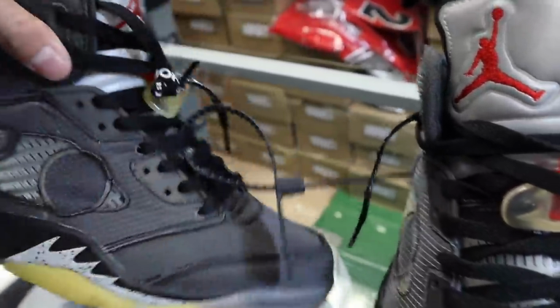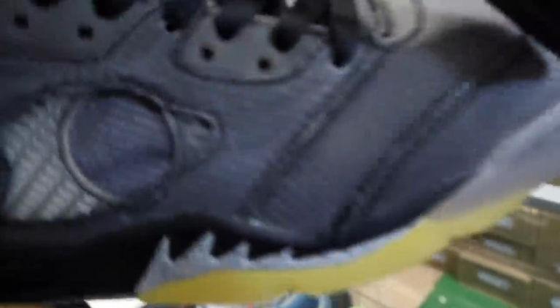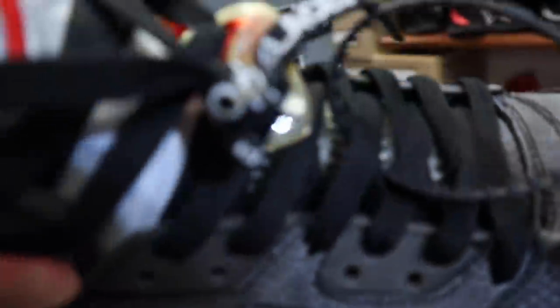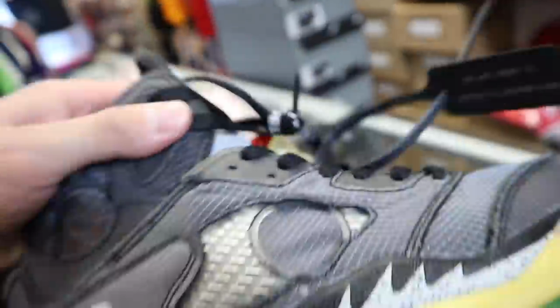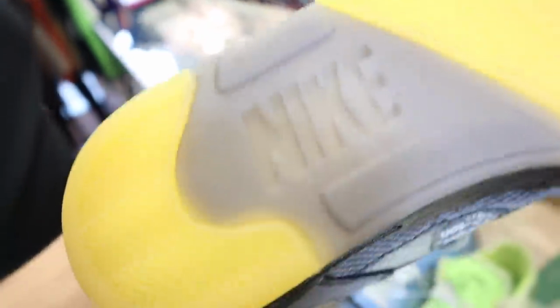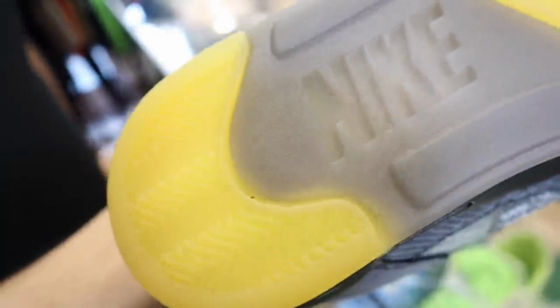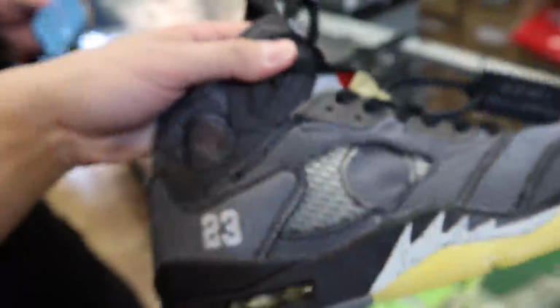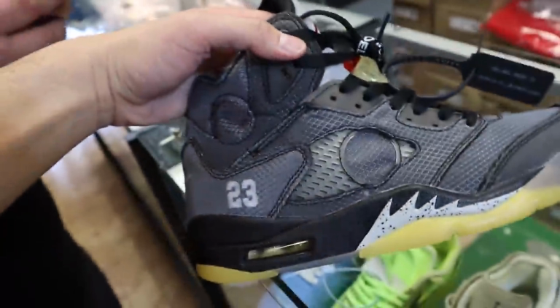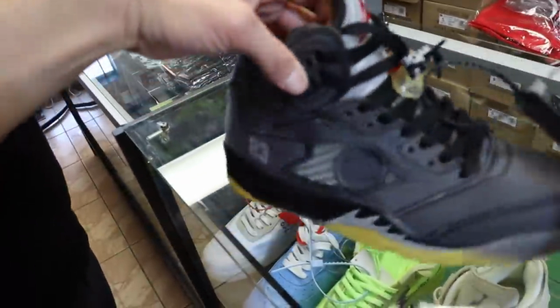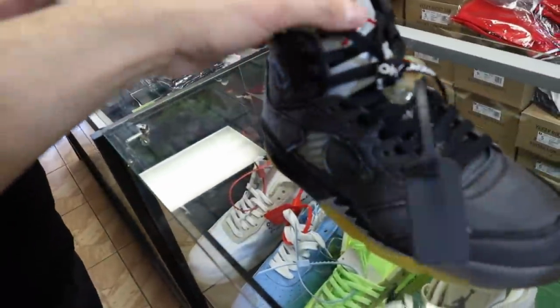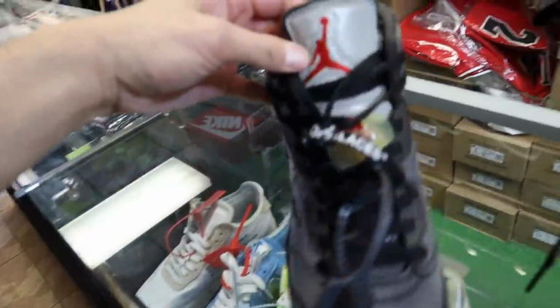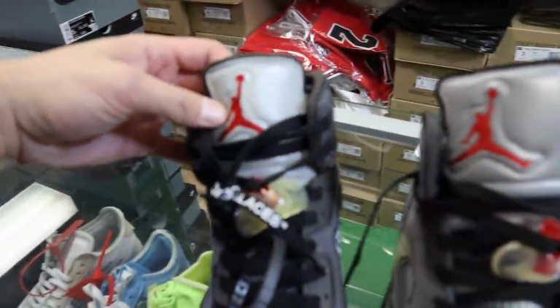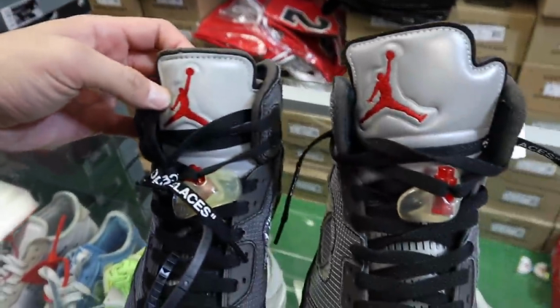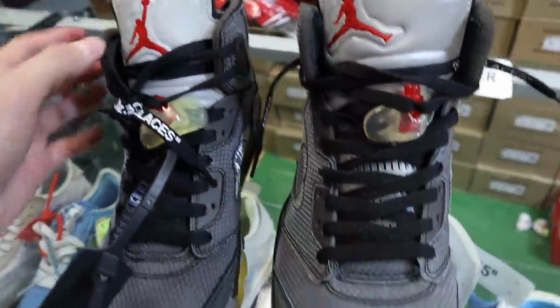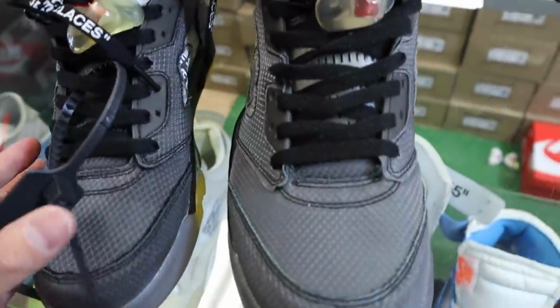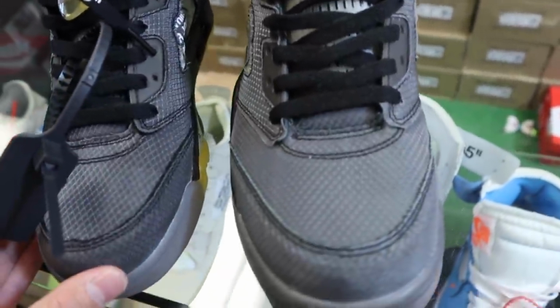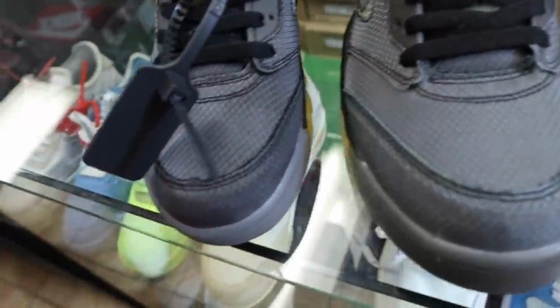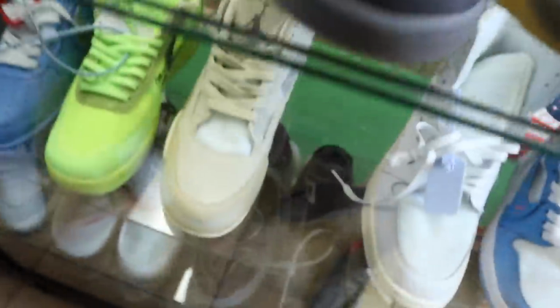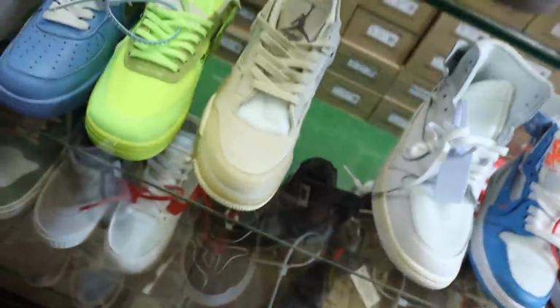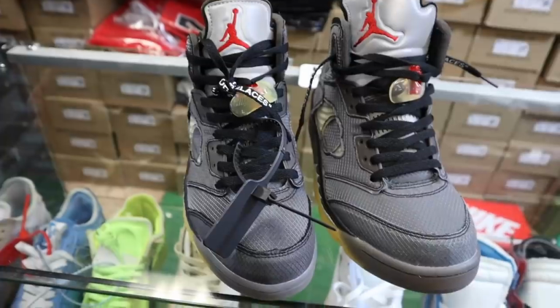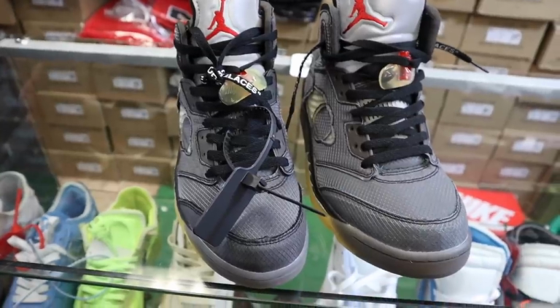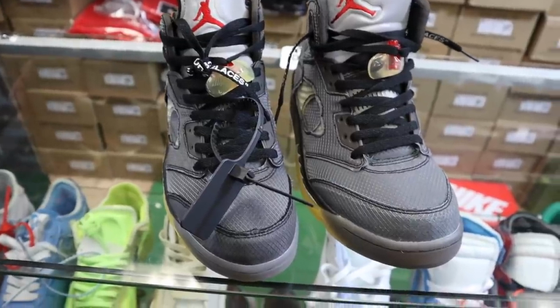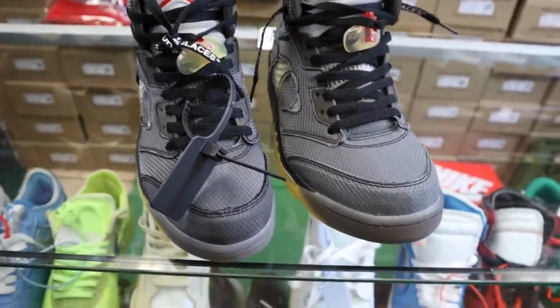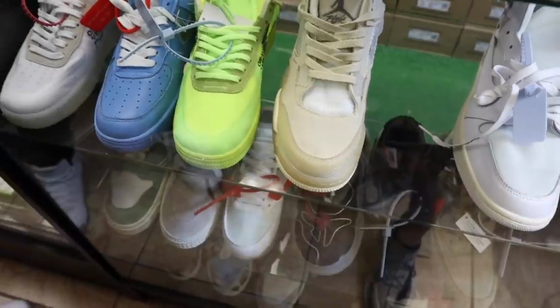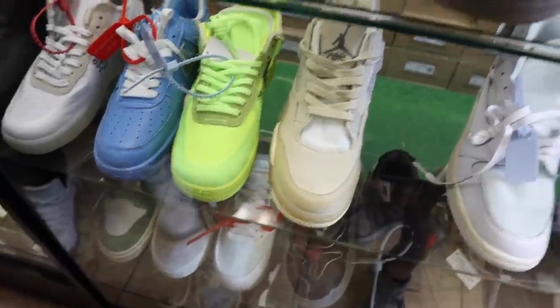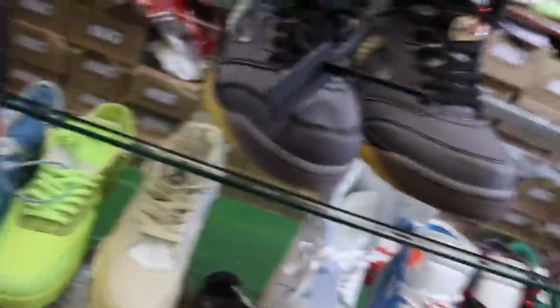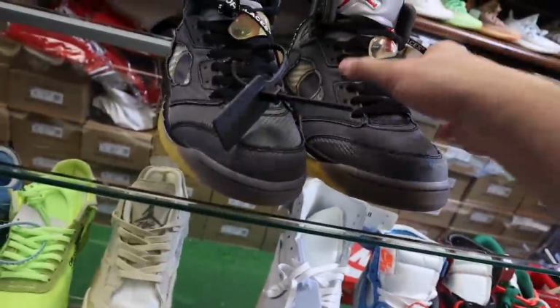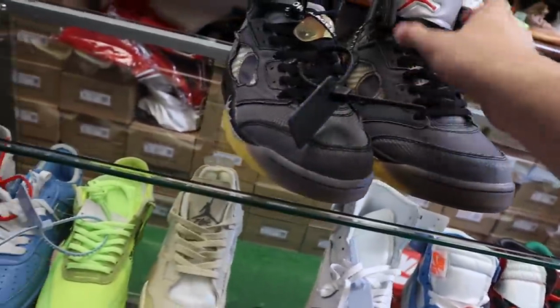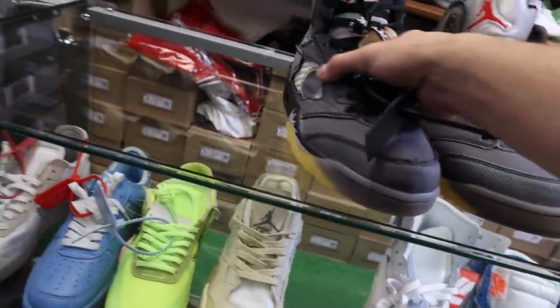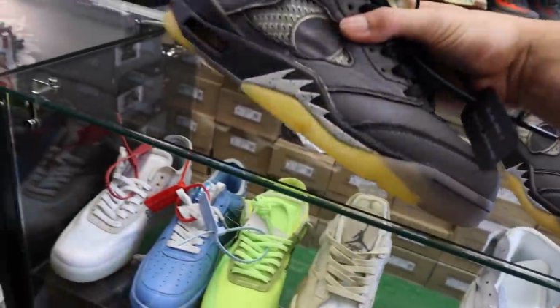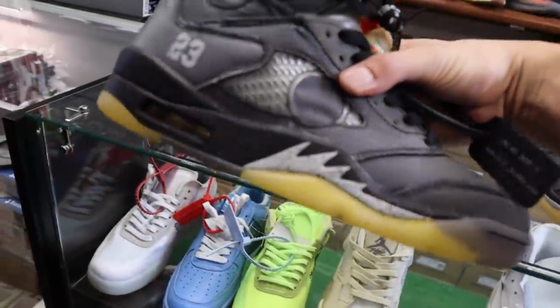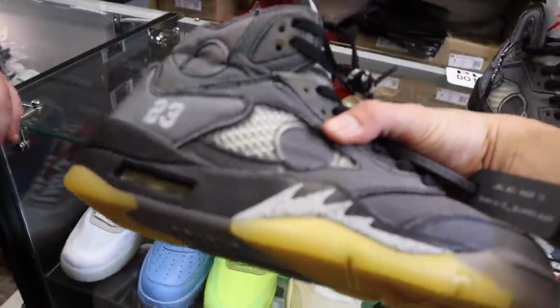Does the 3M work? I'm sure it does. It looks 3M — it has to work. You think? You think if I send this over to StockX, they could — it would go through? Probably.